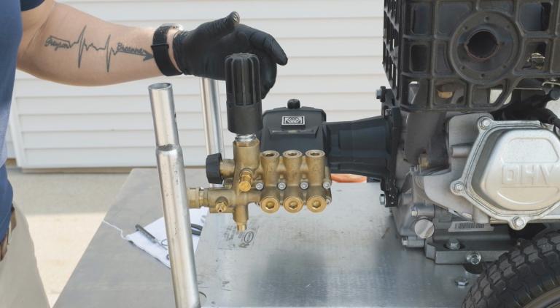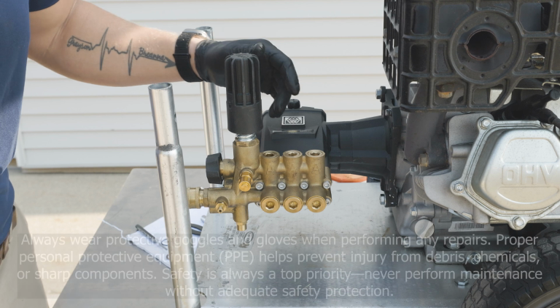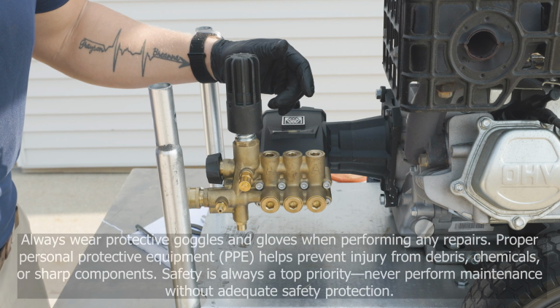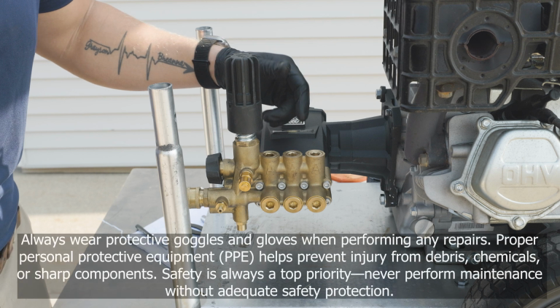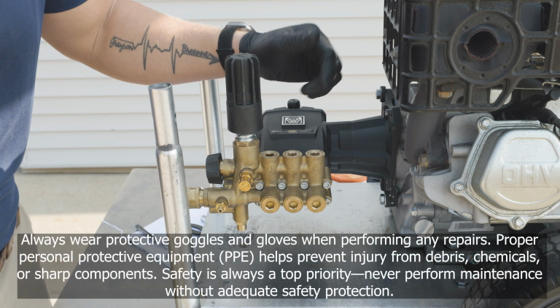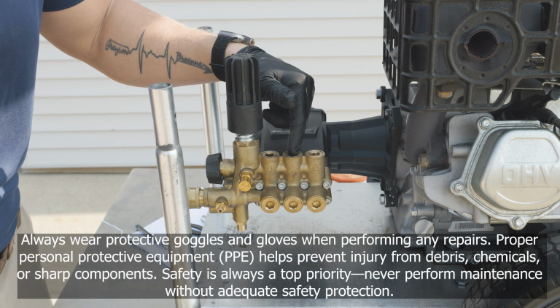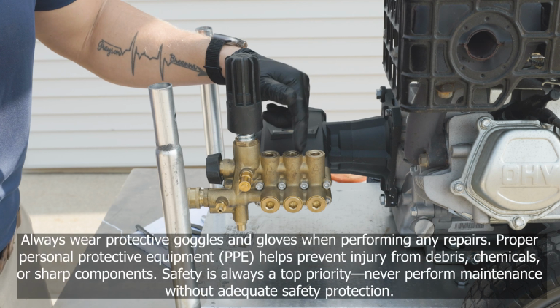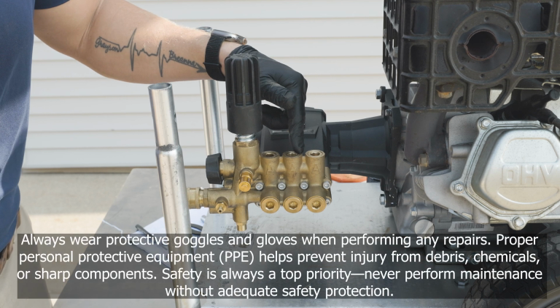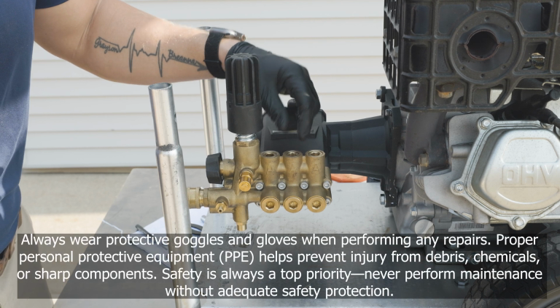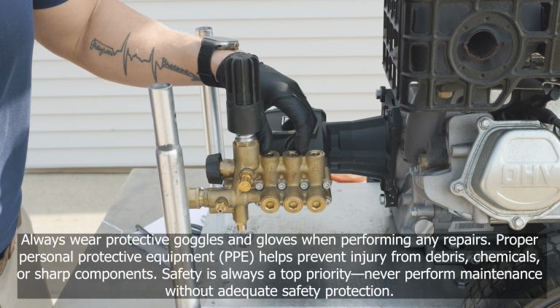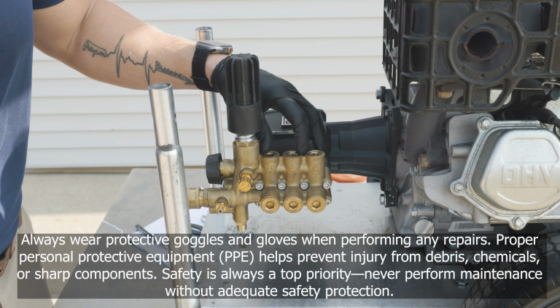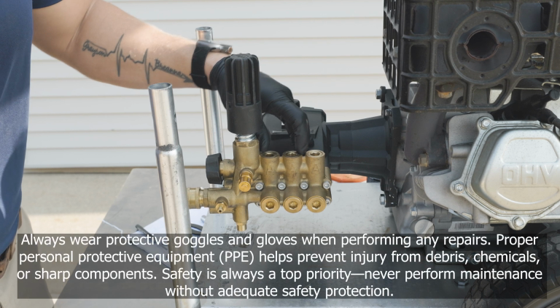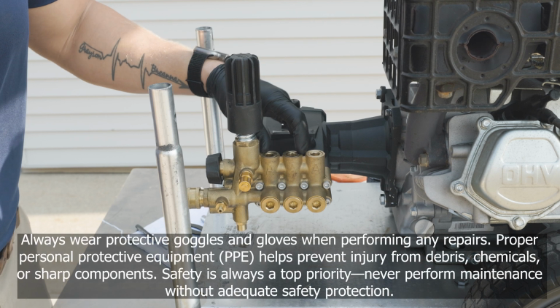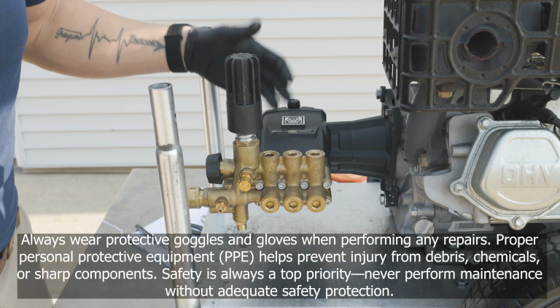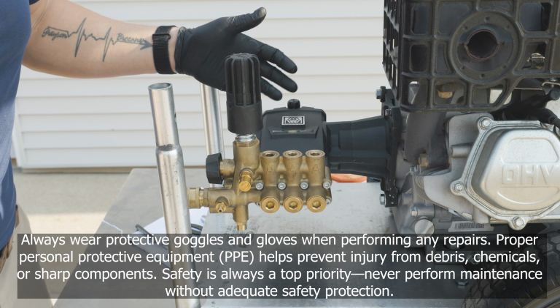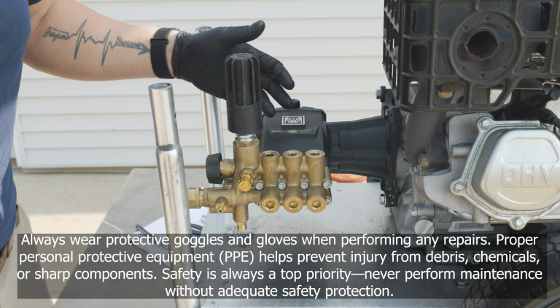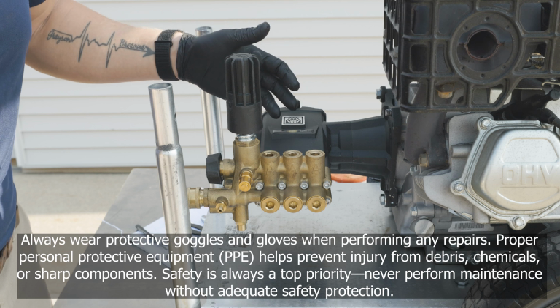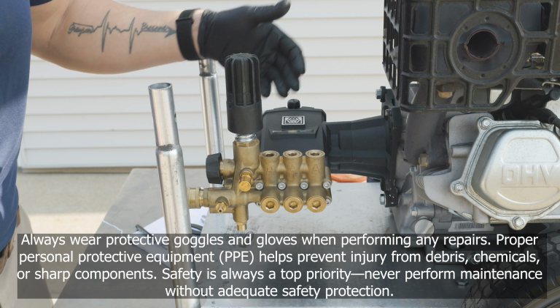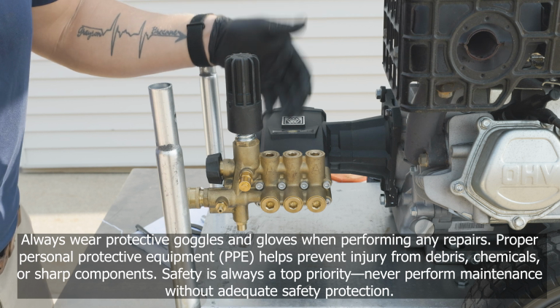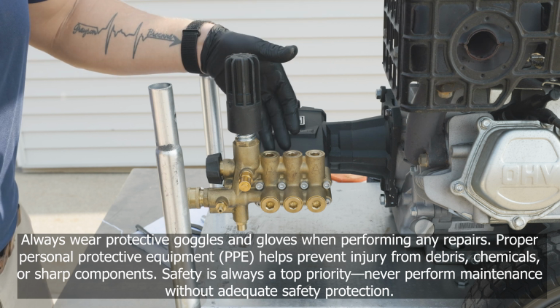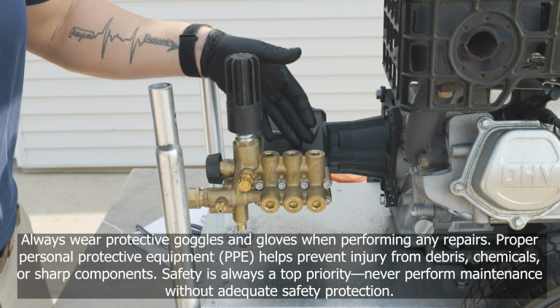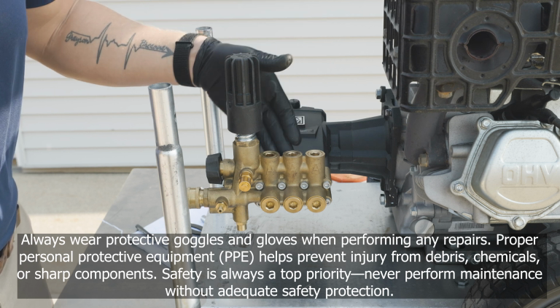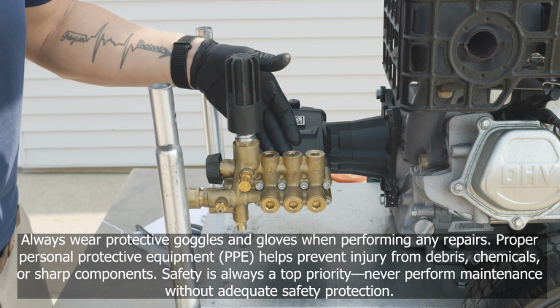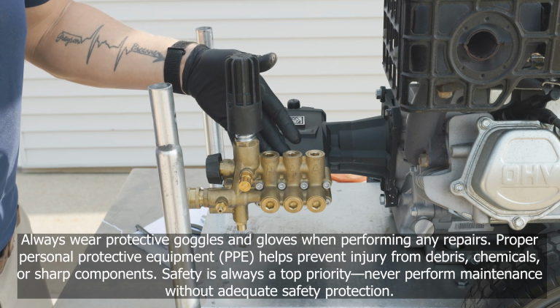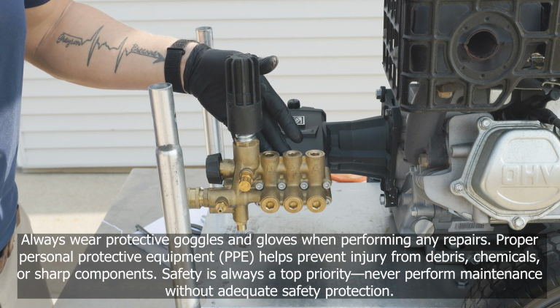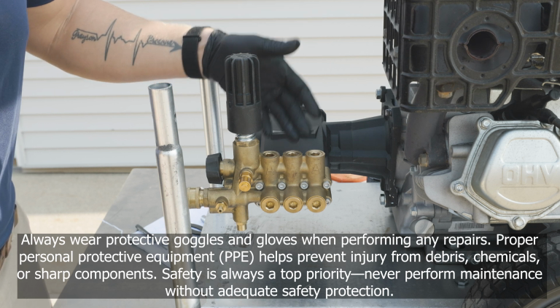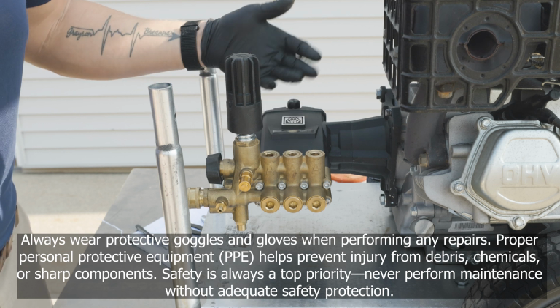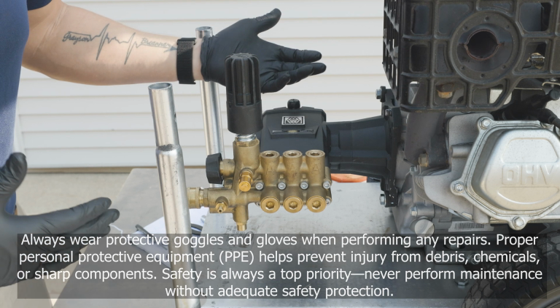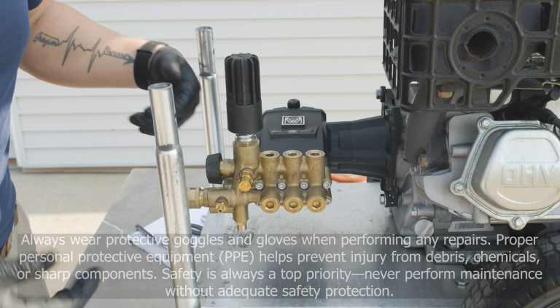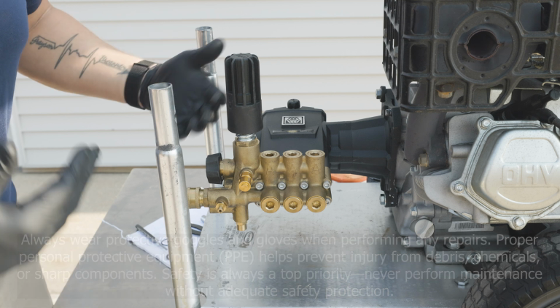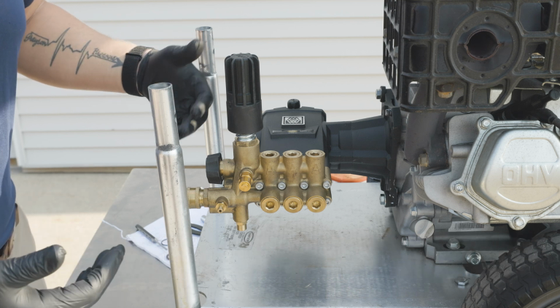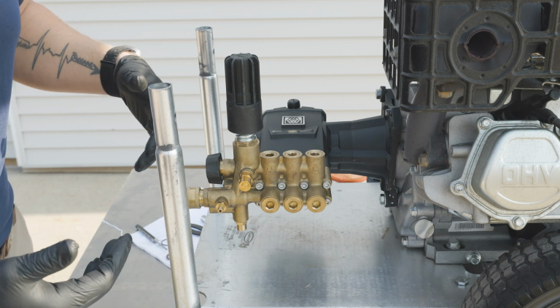Today we're going to go over the proper way of replacing your high and low water pressure seals inside your manifold. A couple reasons to do this is for a leaky manifold between the body and the pump, or a drop in pressure, or a combination of the two.